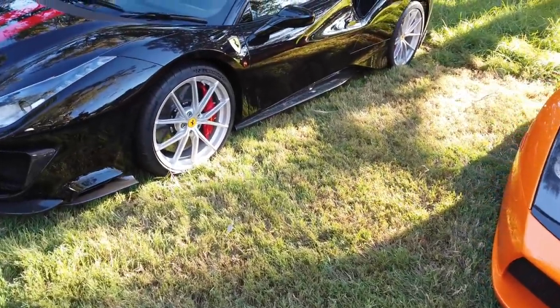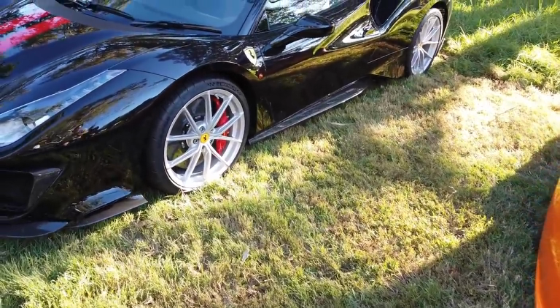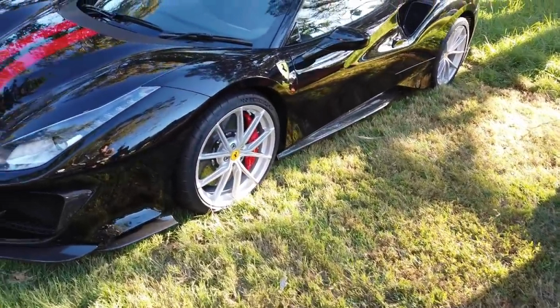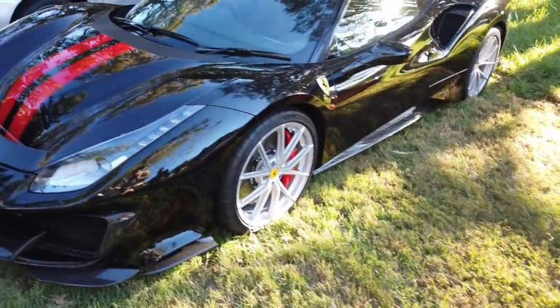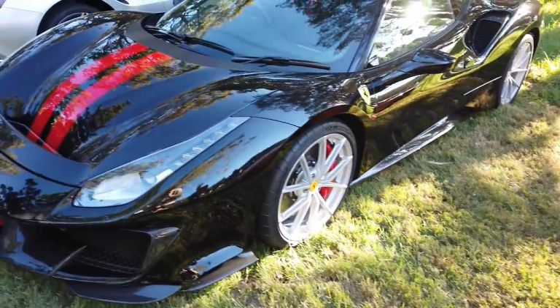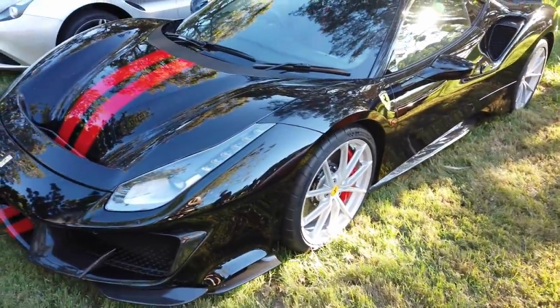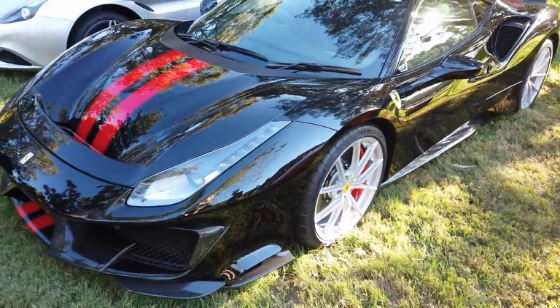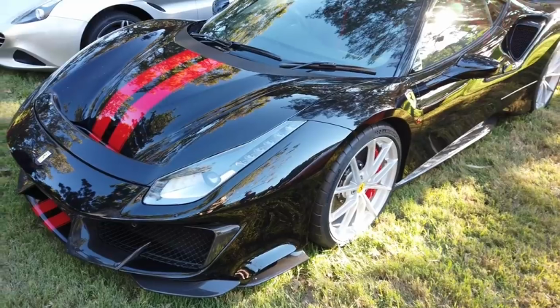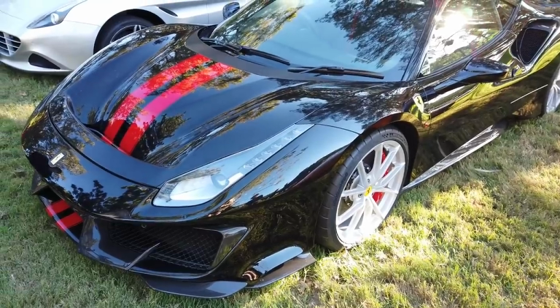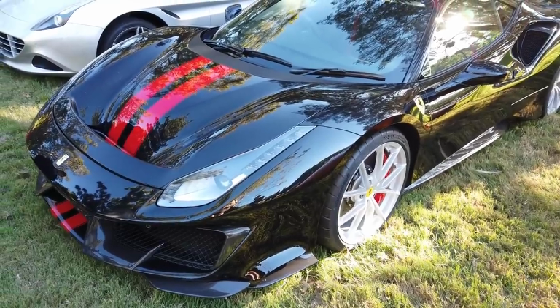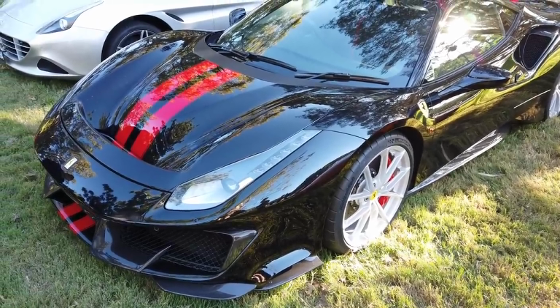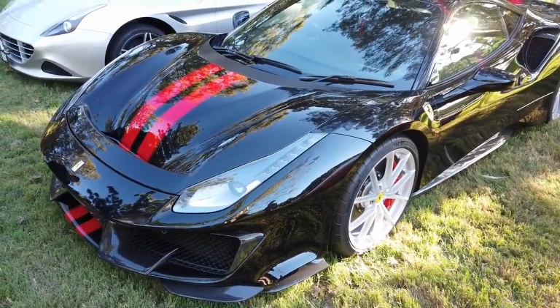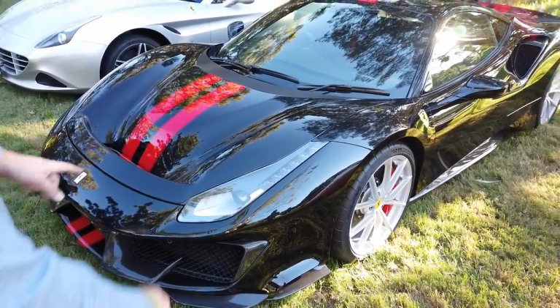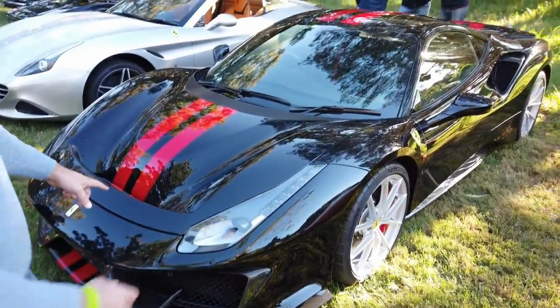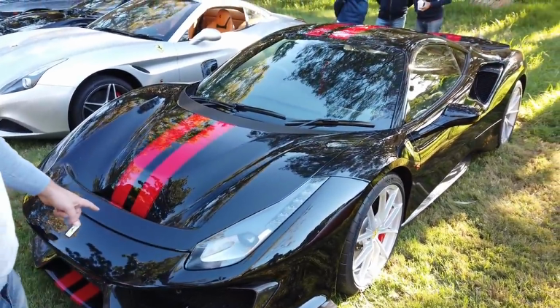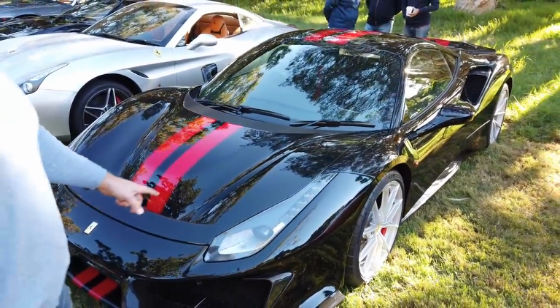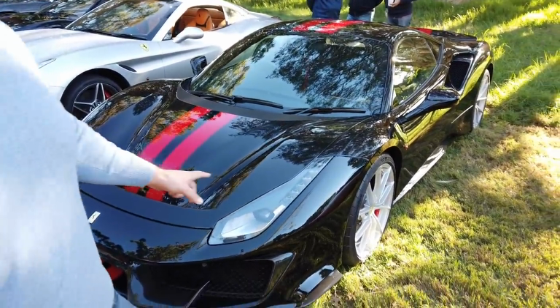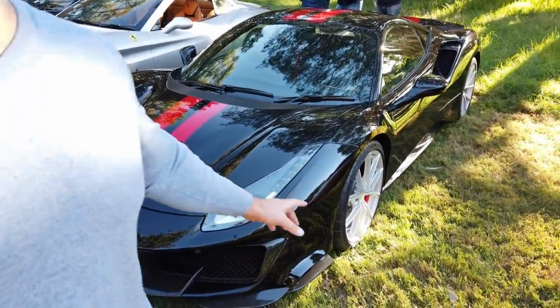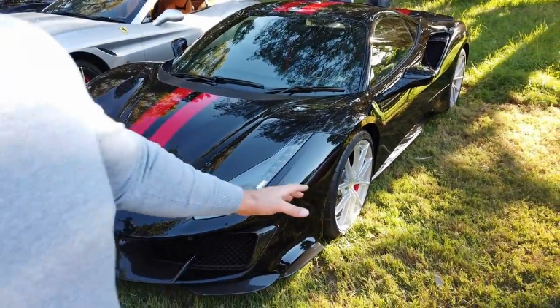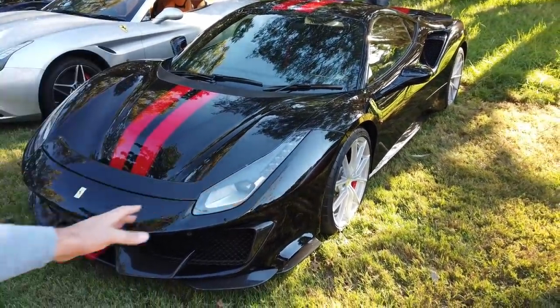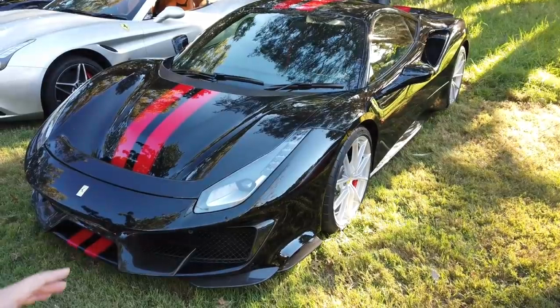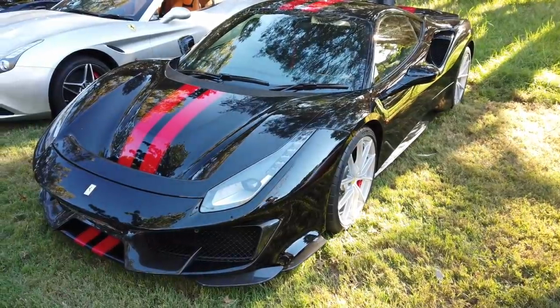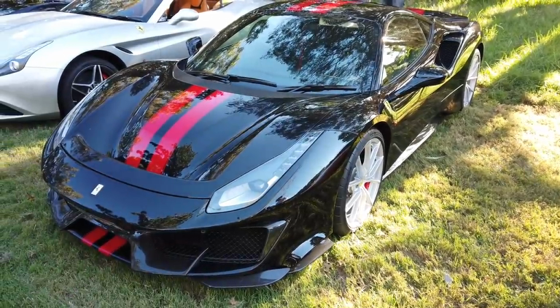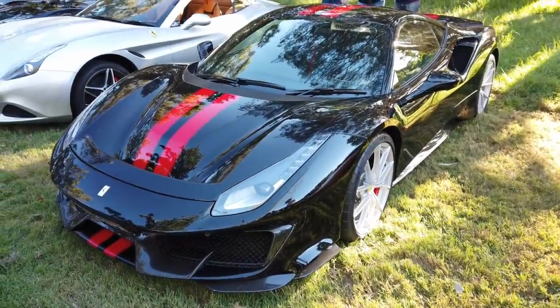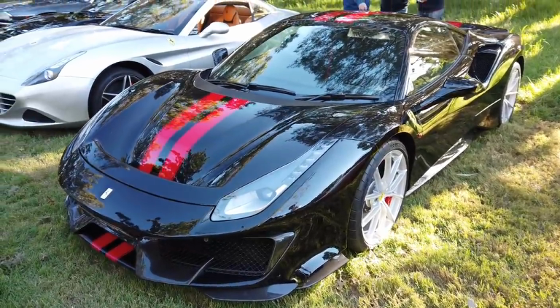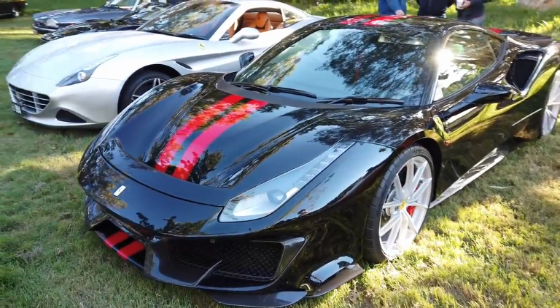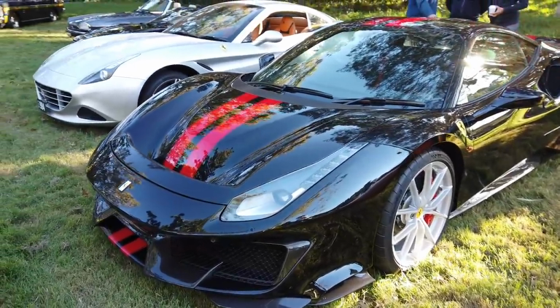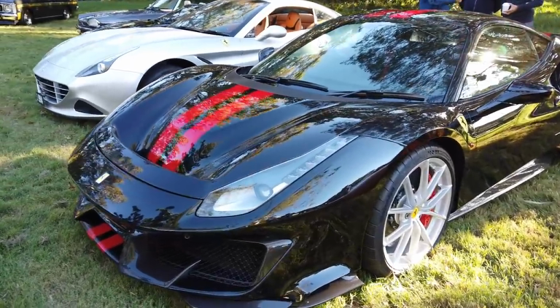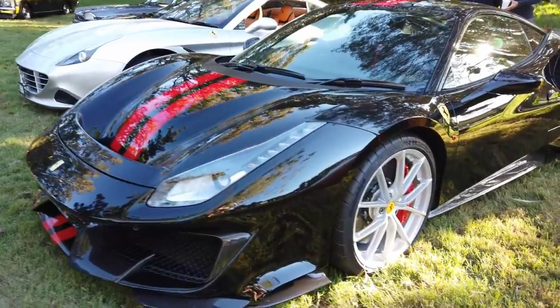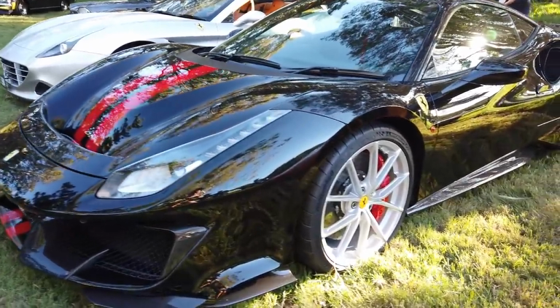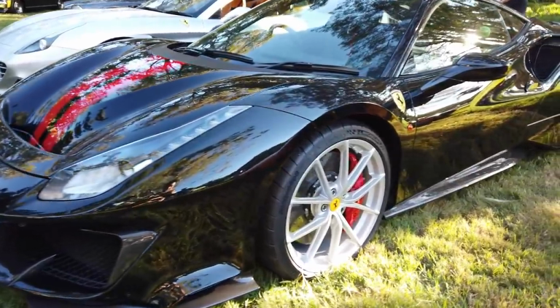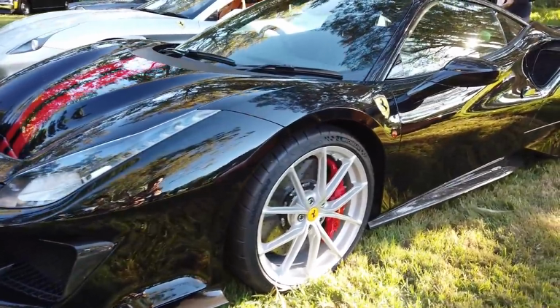Look at this — a 488 Pista, unbelievable. In flat with red stripes, it looks sensational. That's wicked. That is absolutely amazing.